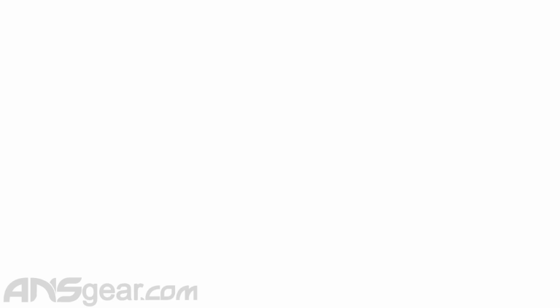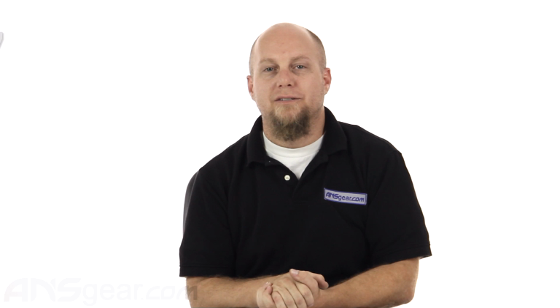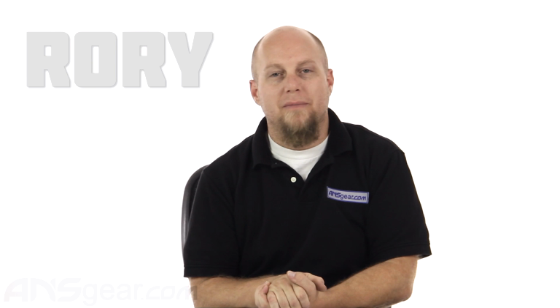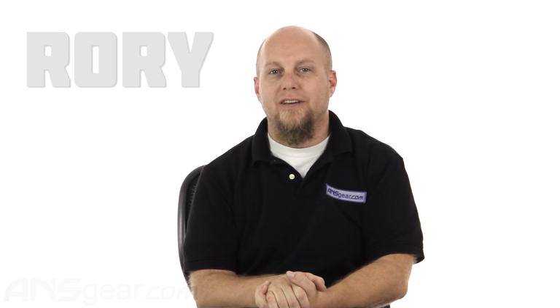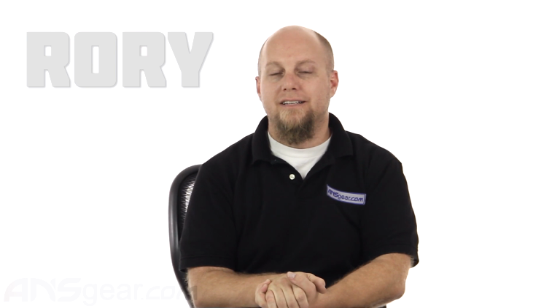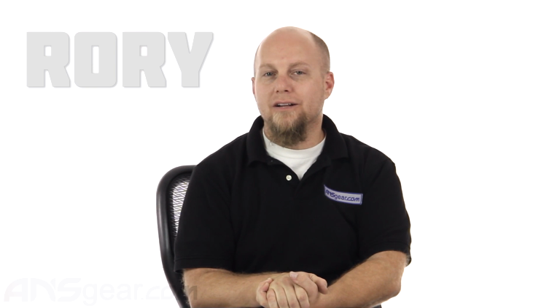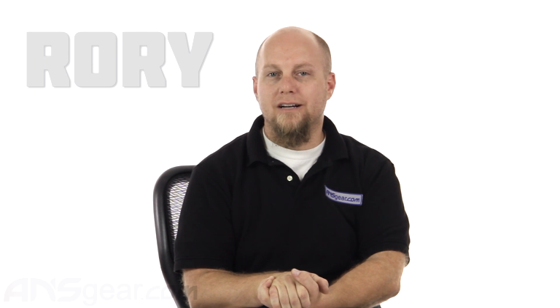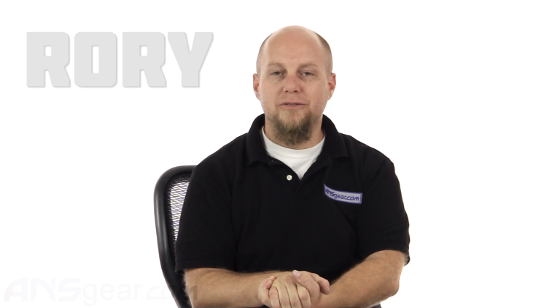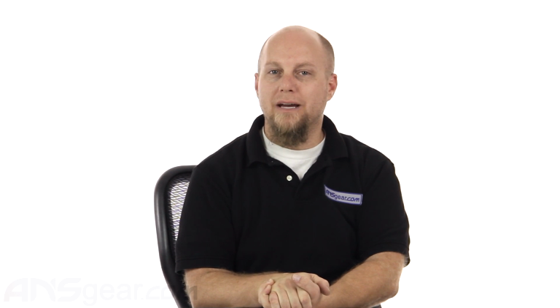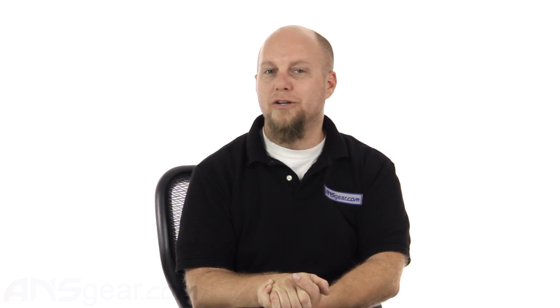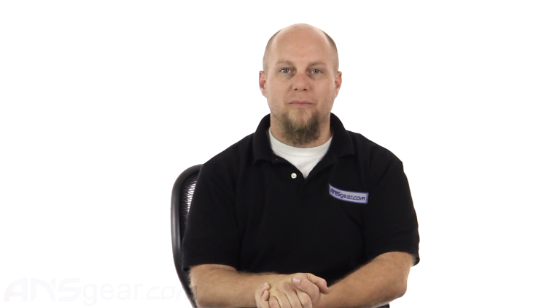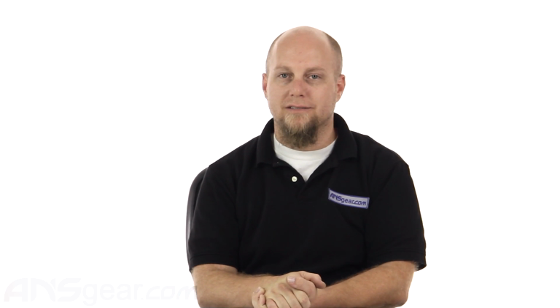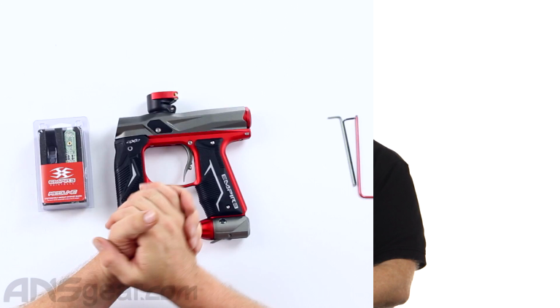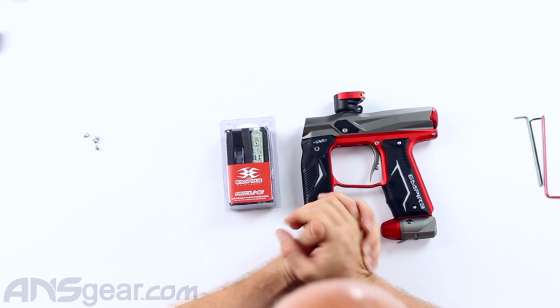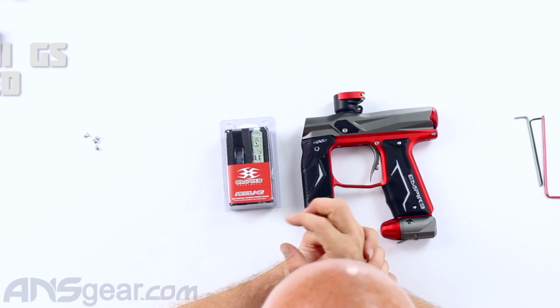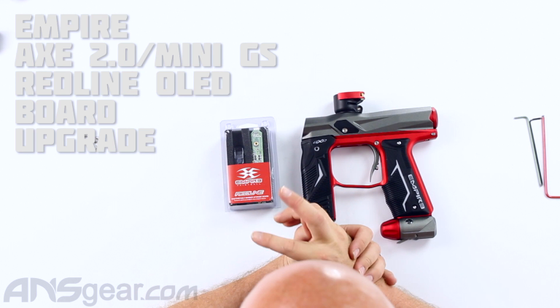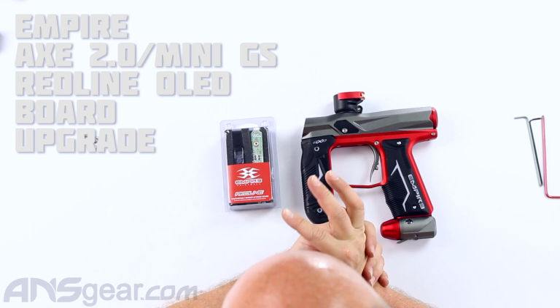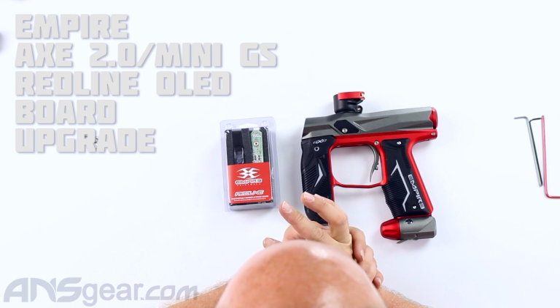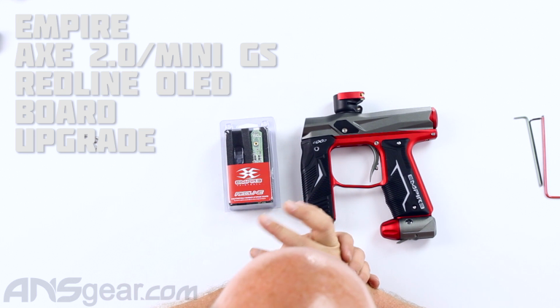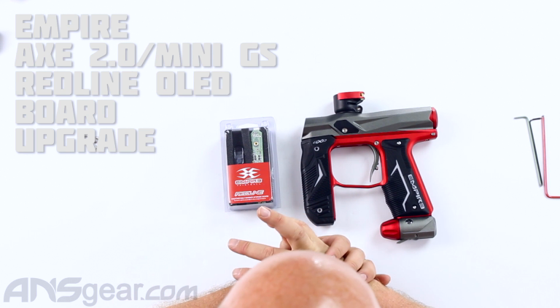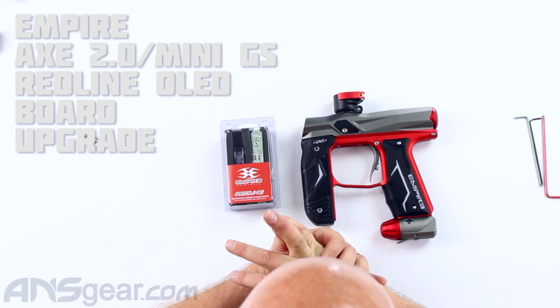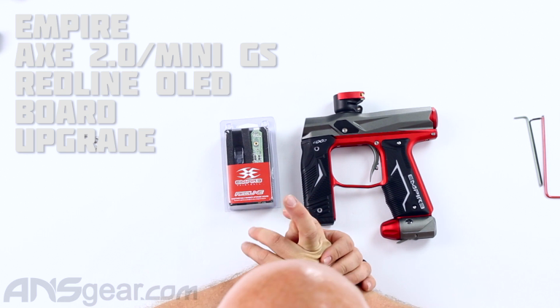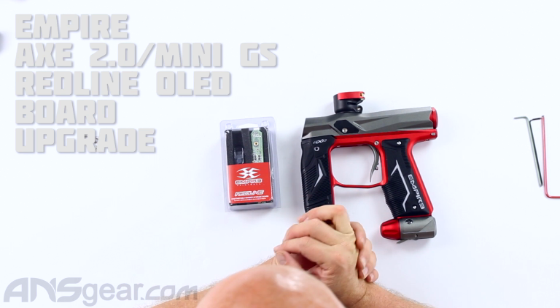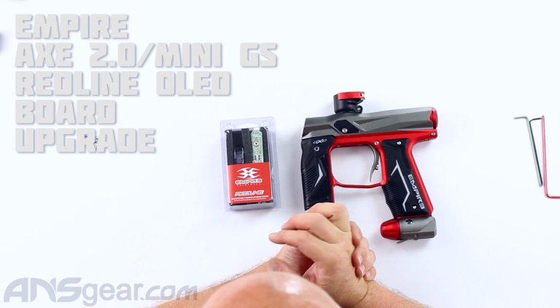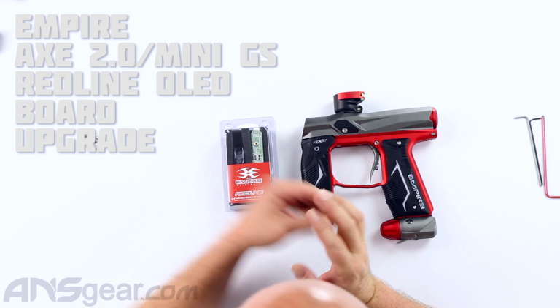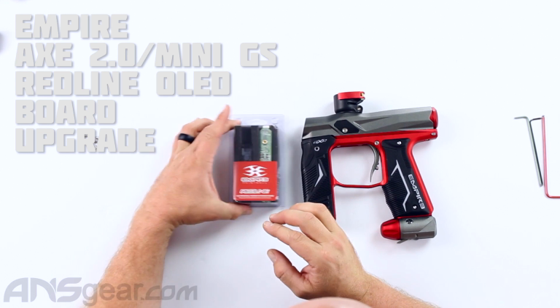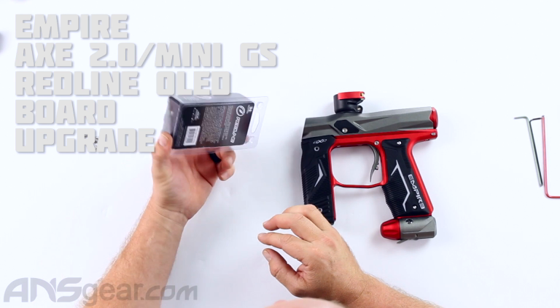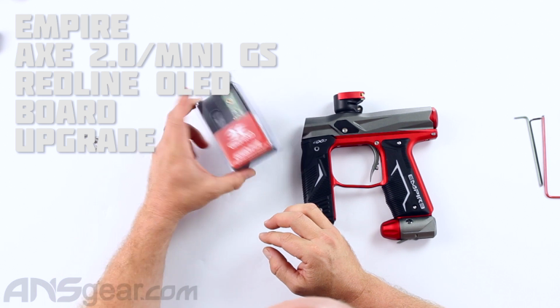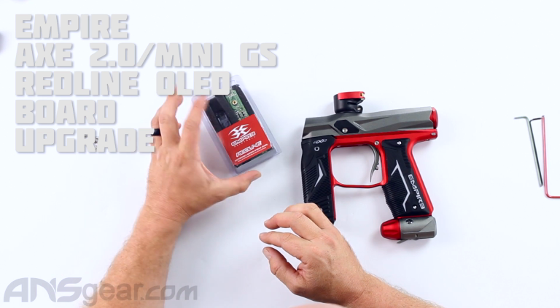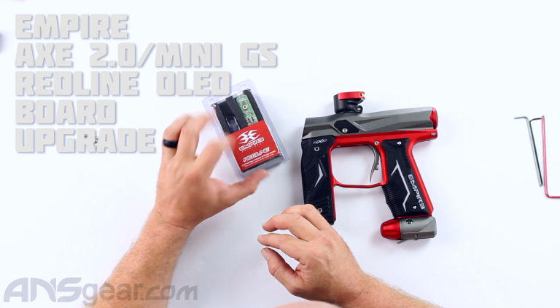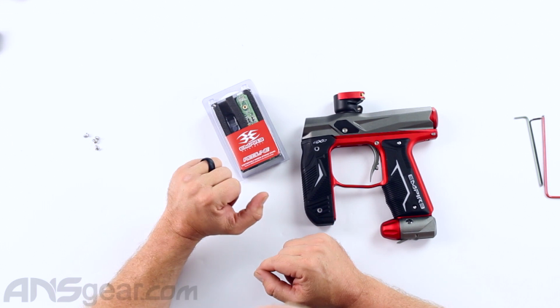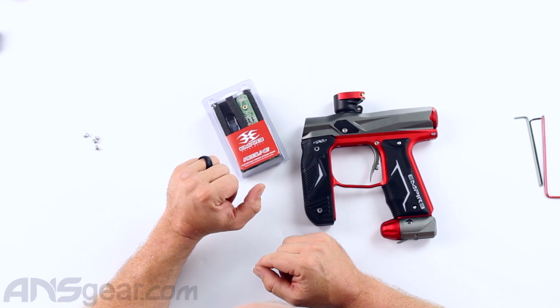Hey everybody, it's Rory from ANS Gear, and today we're going to learn how to do some general maintenance on your paintball markers. So we've got in front of us right now an Axe 2.0, and what I have is the Redline upgrade board for it.